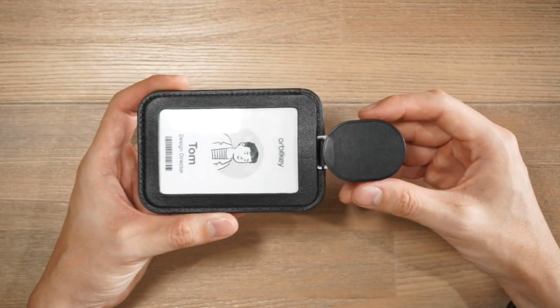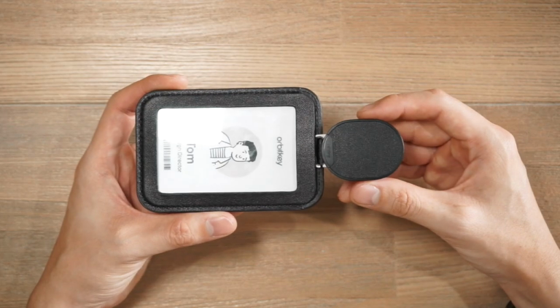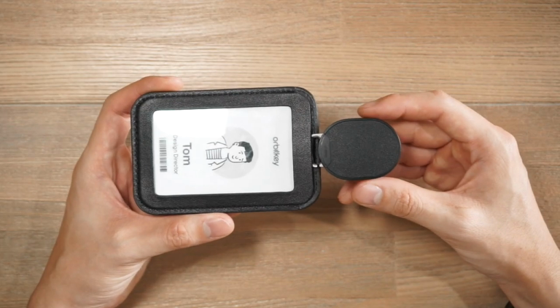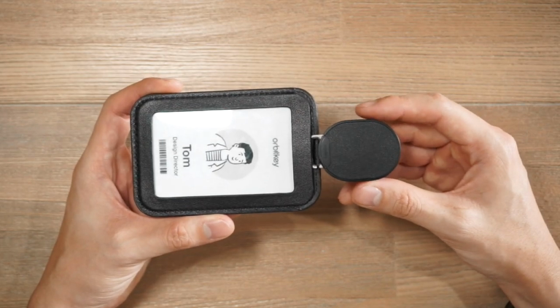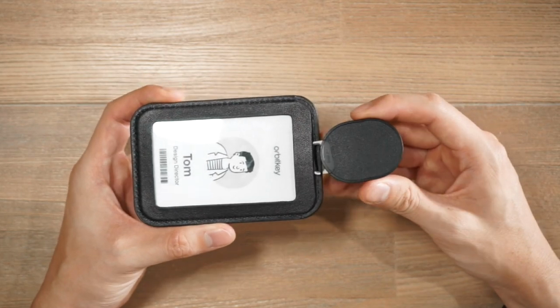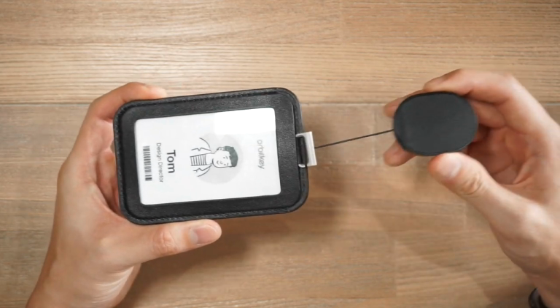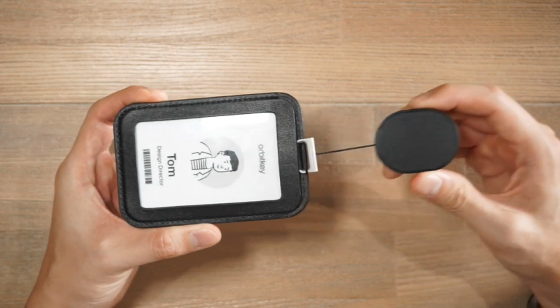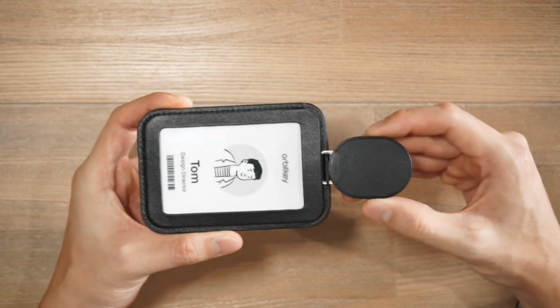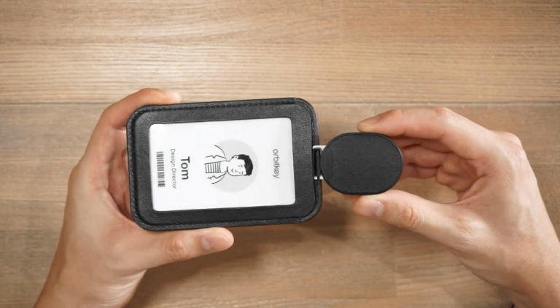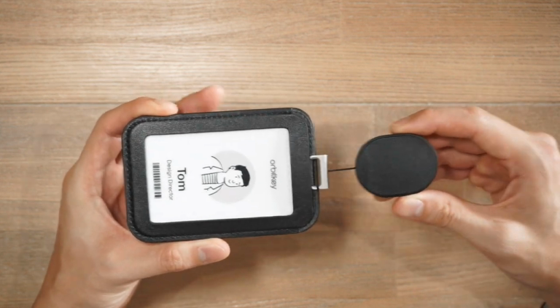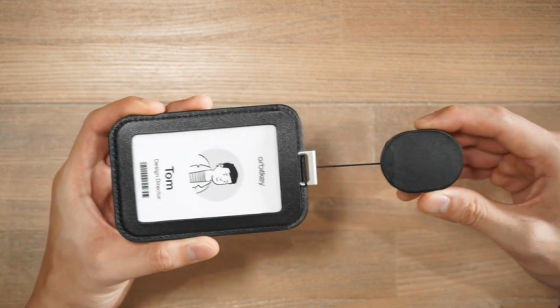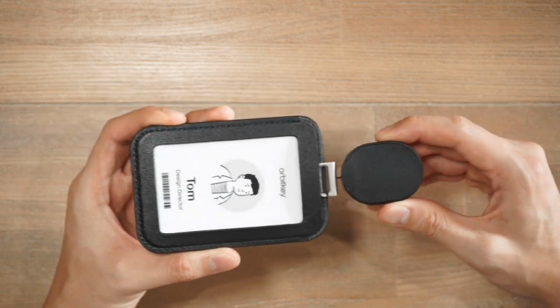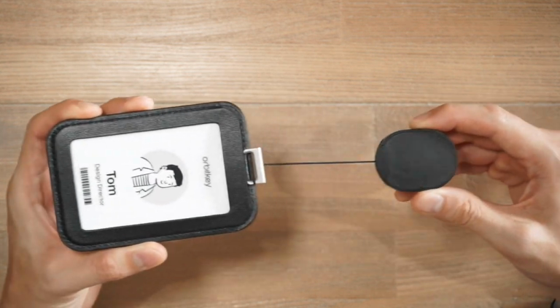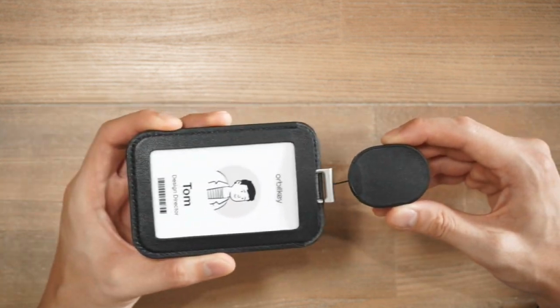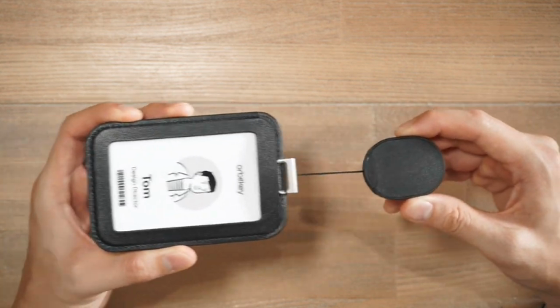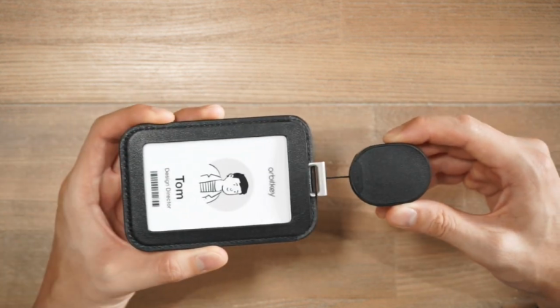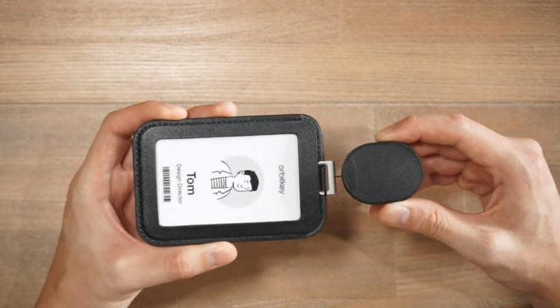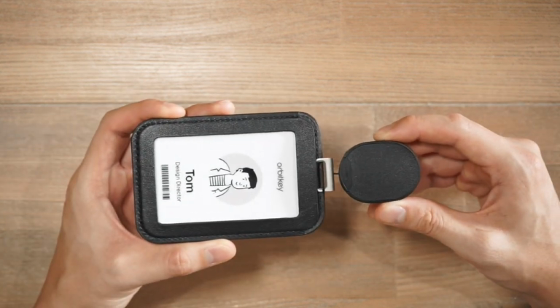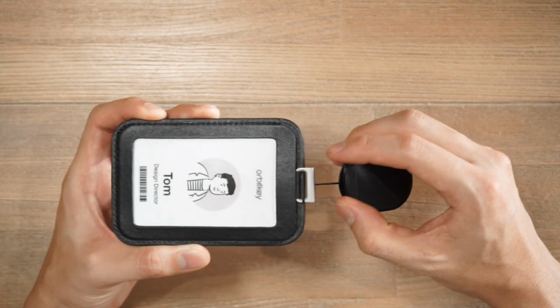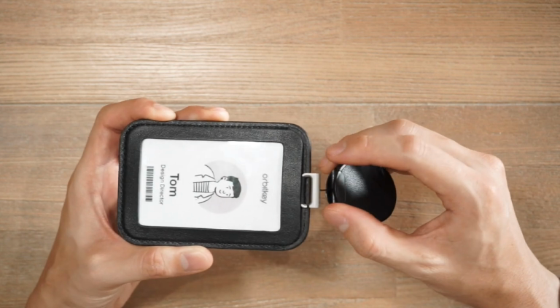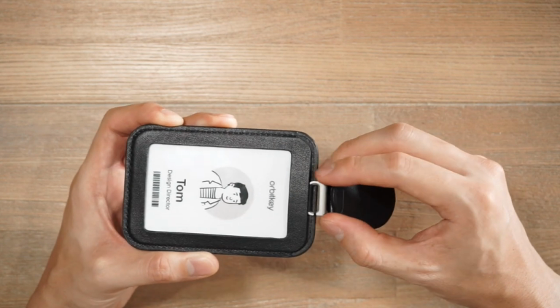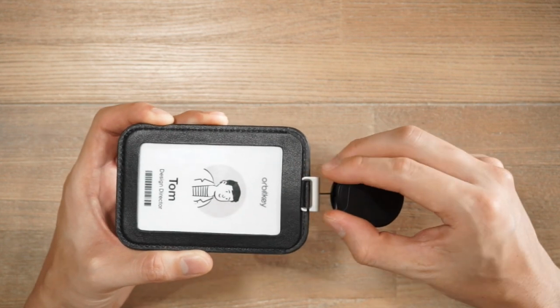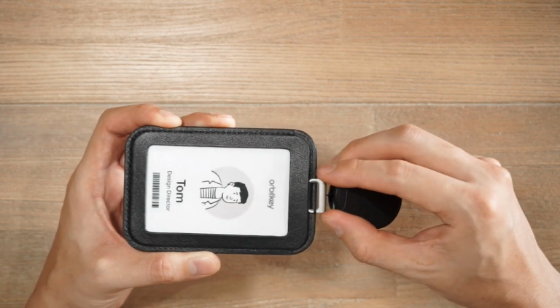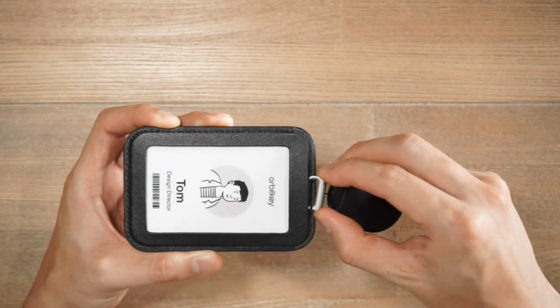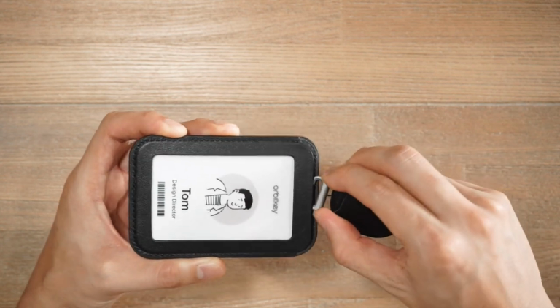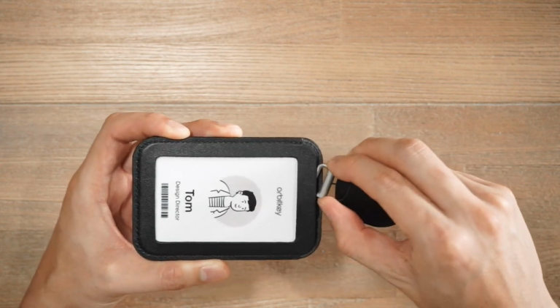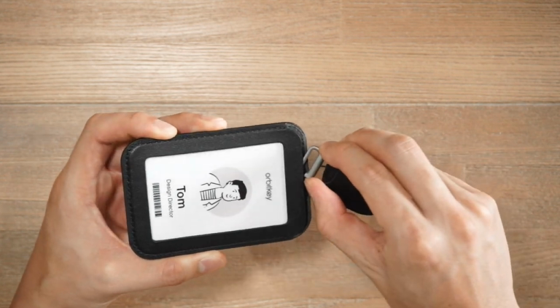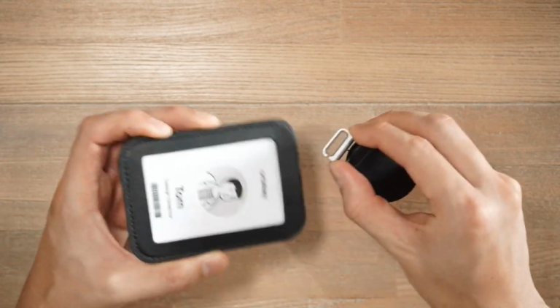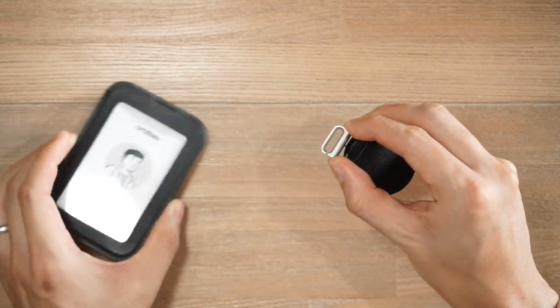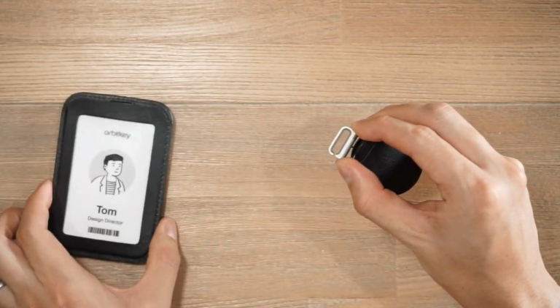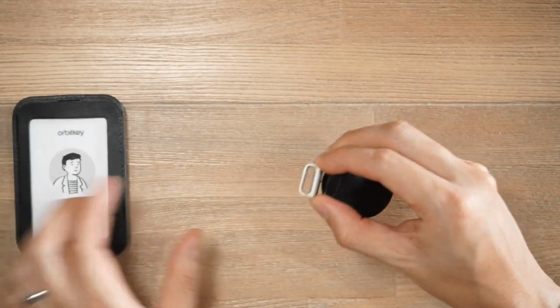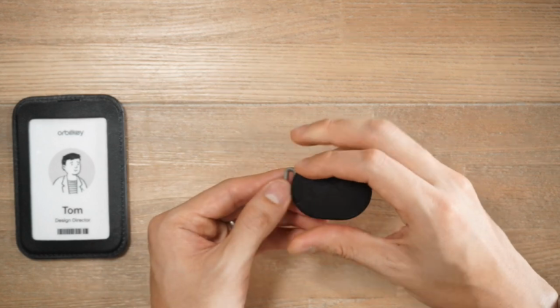Let's start off by talking about the retractor mechanism — the actual thing that allows you to pull away your card for scanning. It can actually be detached from the card sleeve itself, so we'll have a proper look at the mechanism.